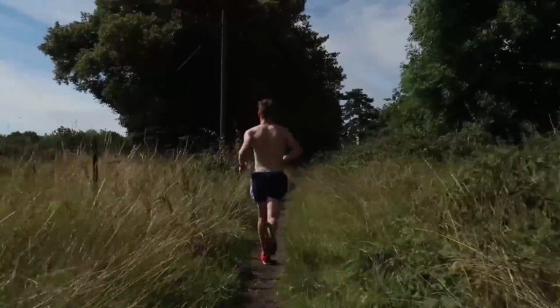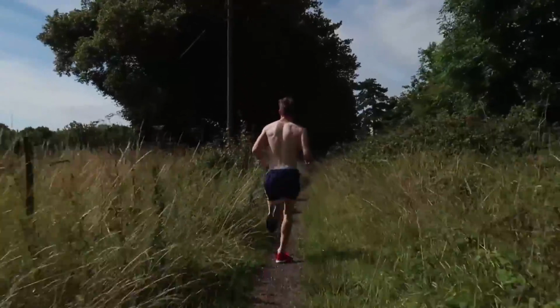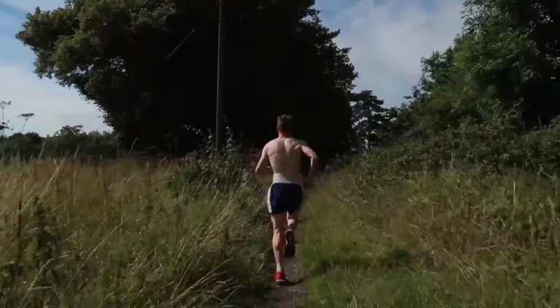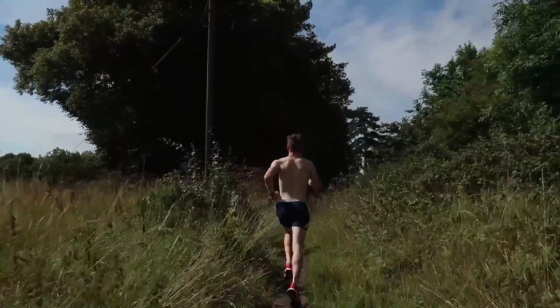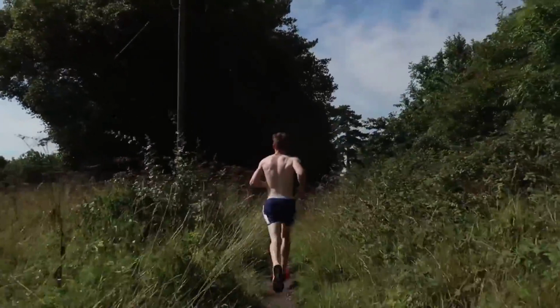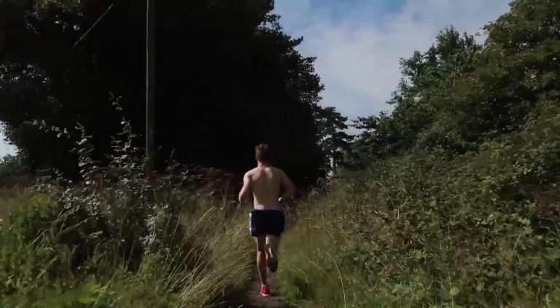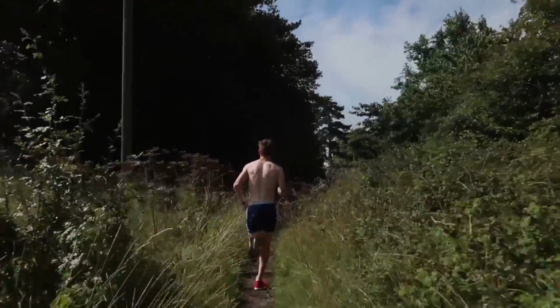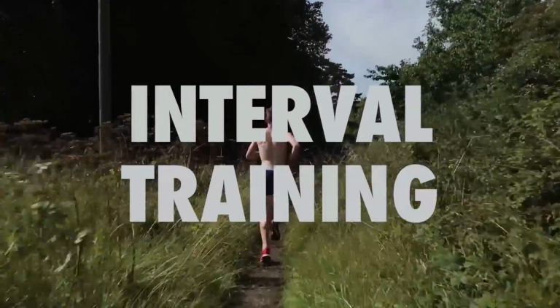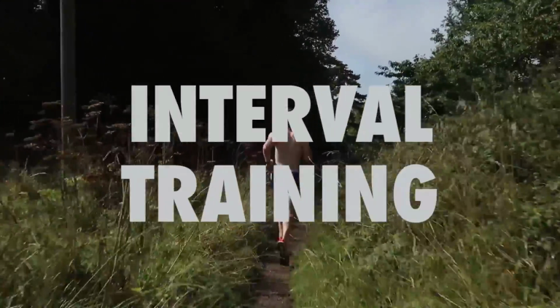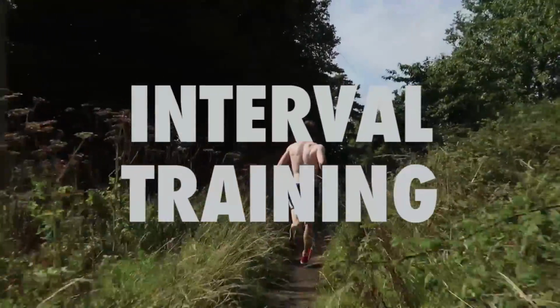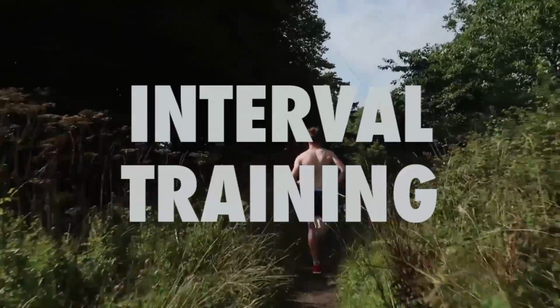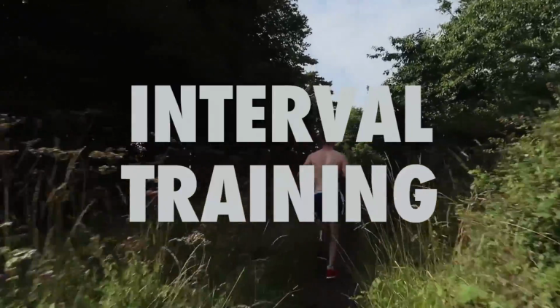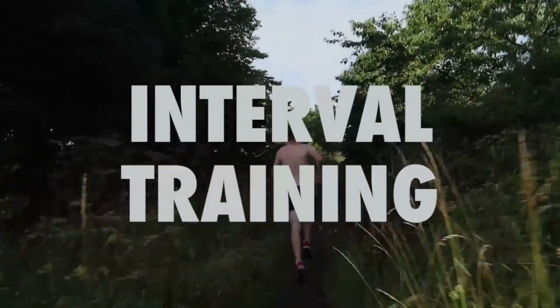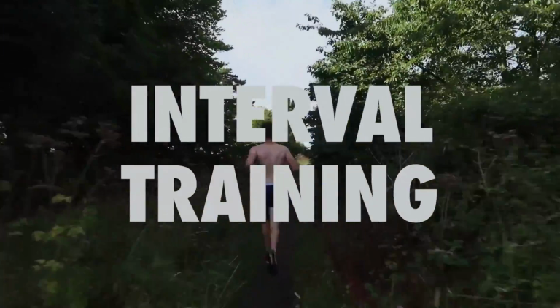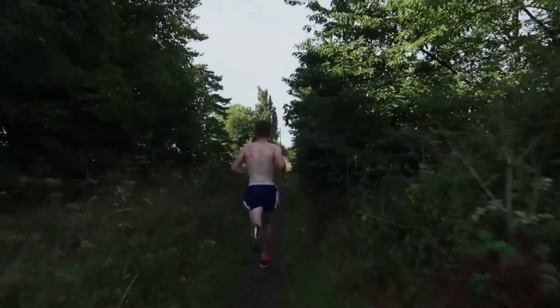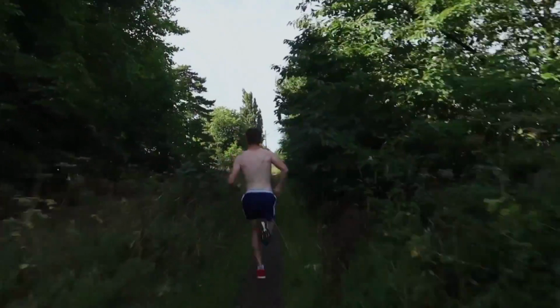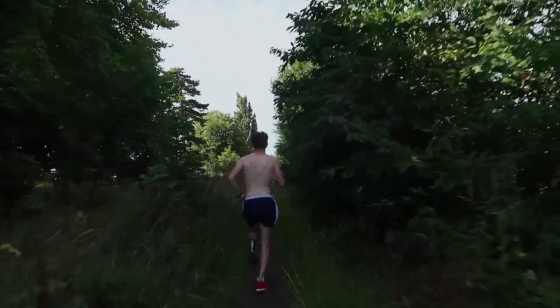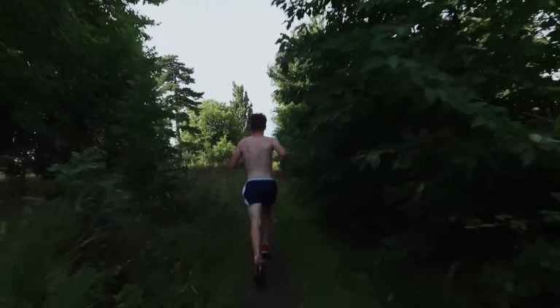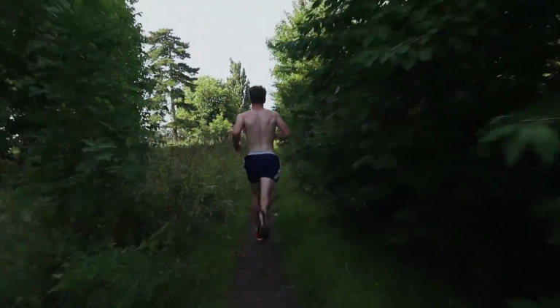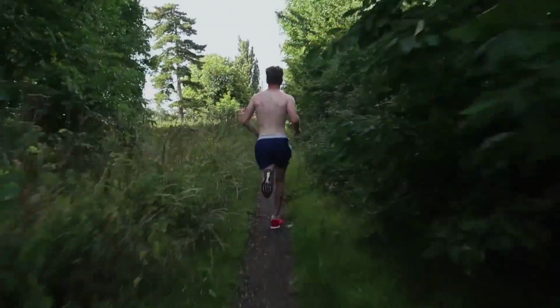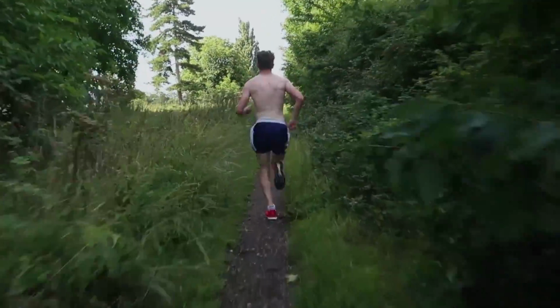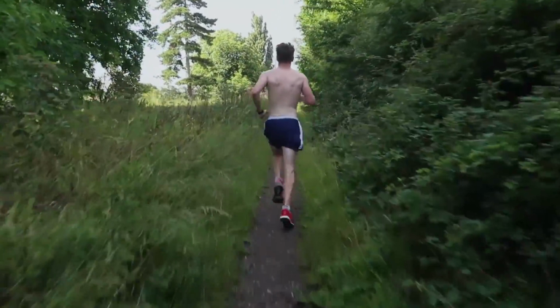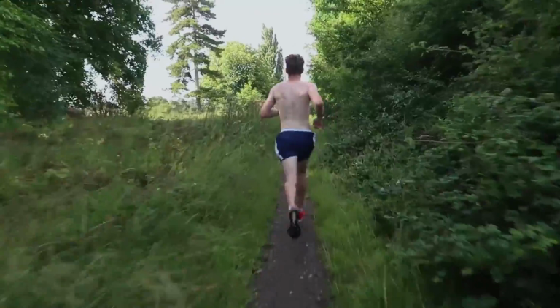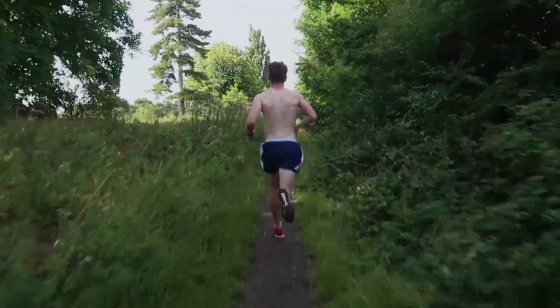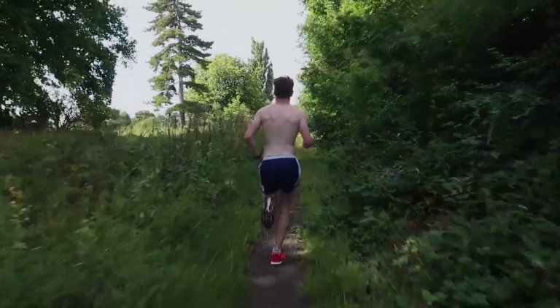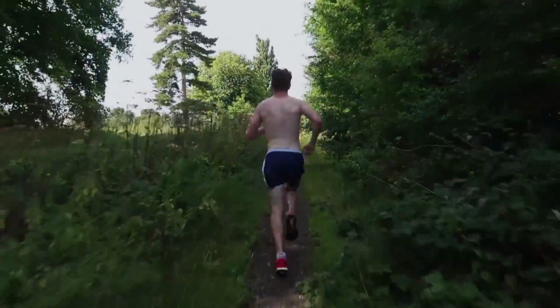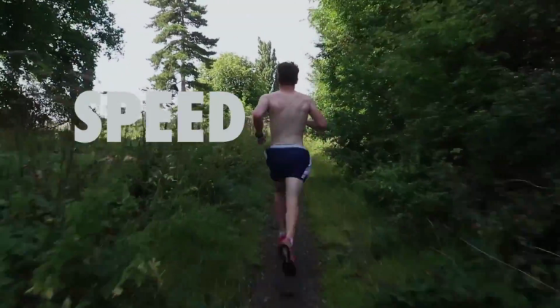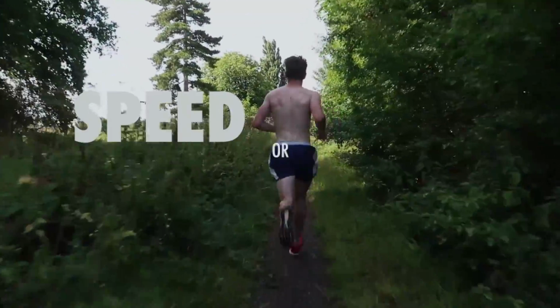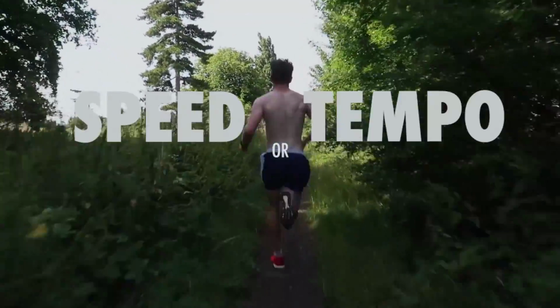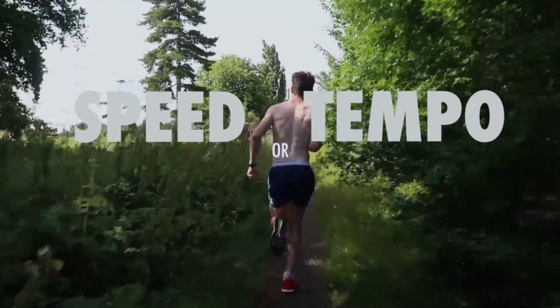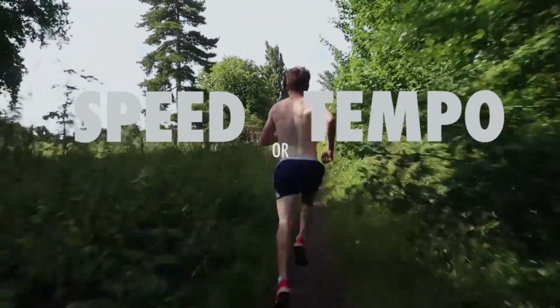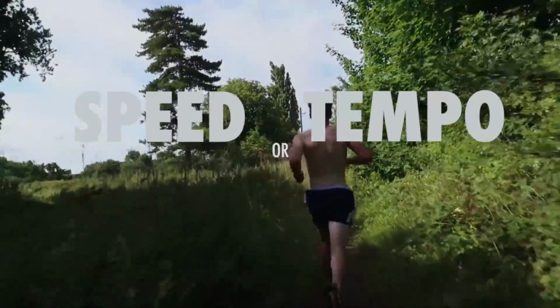So what training will do this? Introducing interval training. There are lots of ways to go about interval training. To improve your running speed, you'll need to run some sort of speed or tempo session every week.